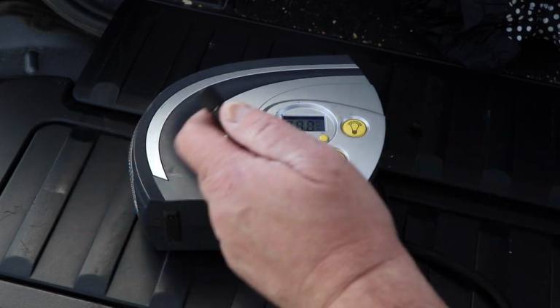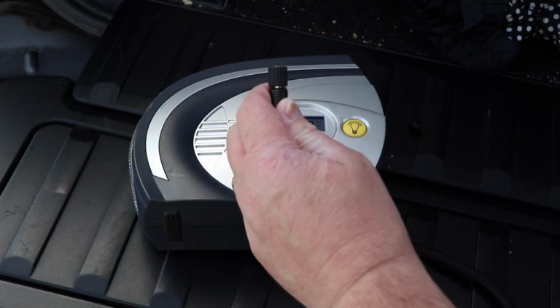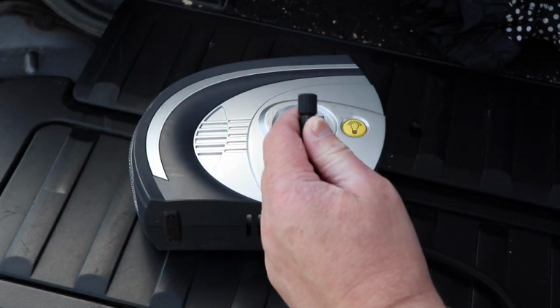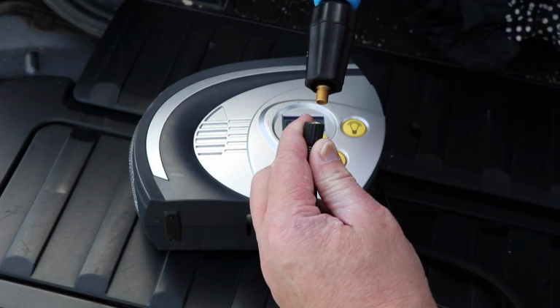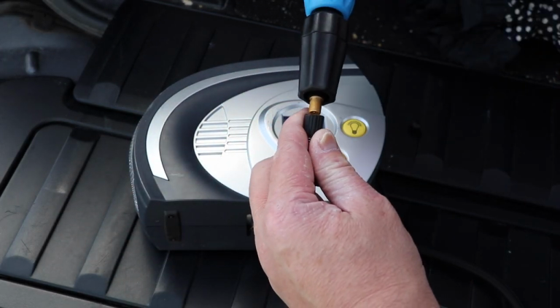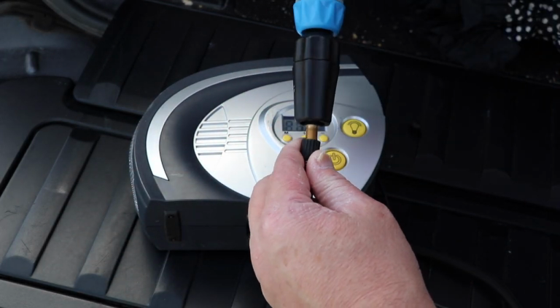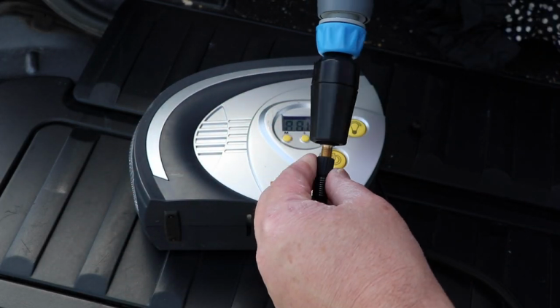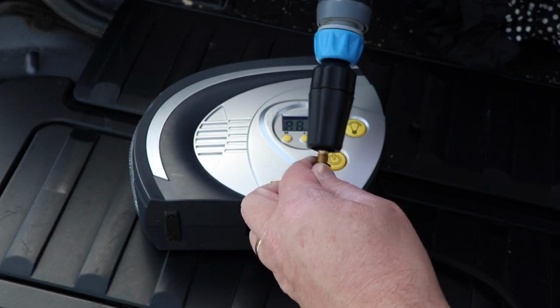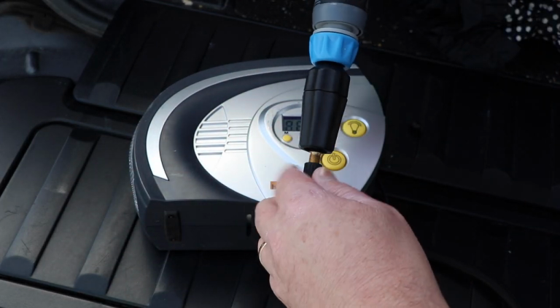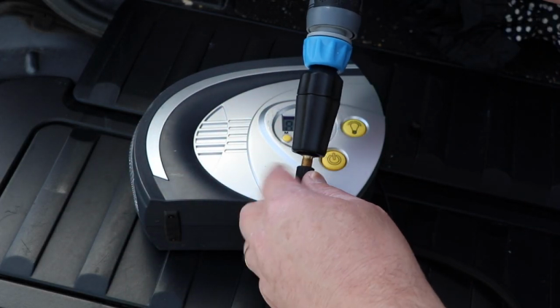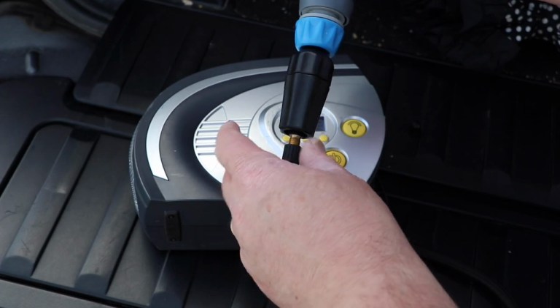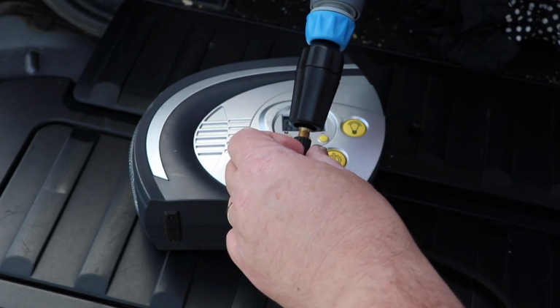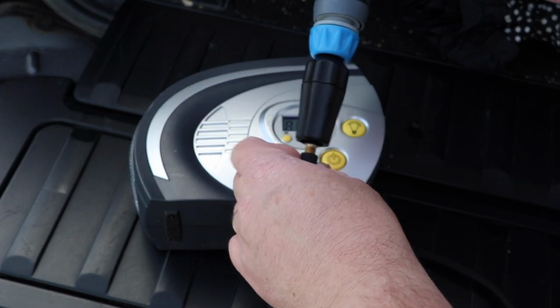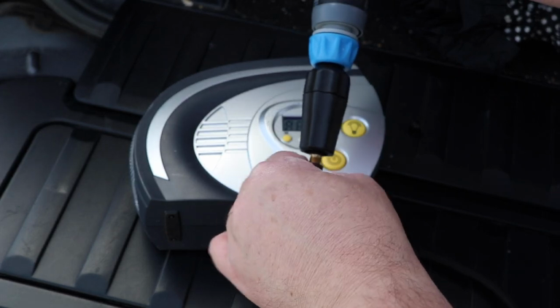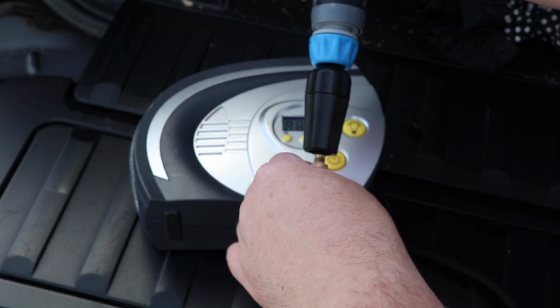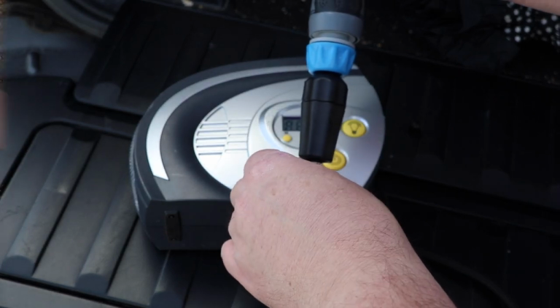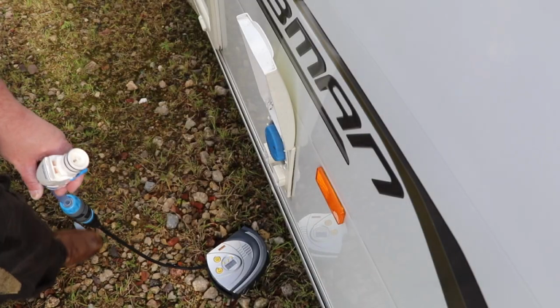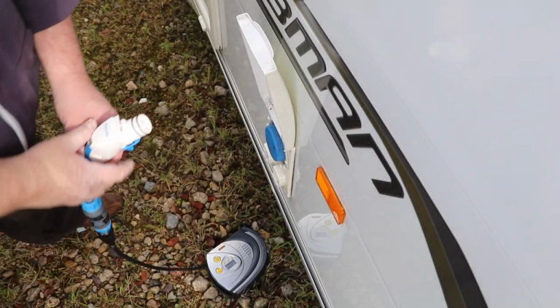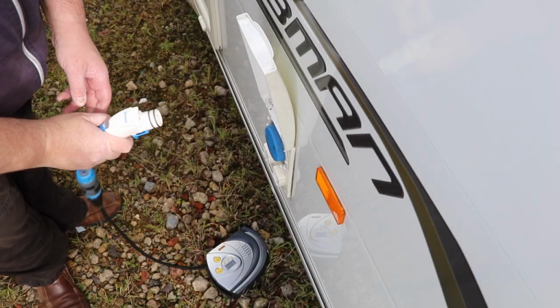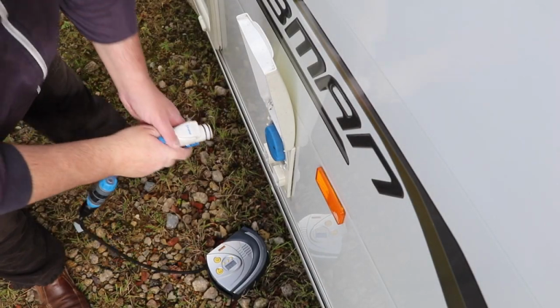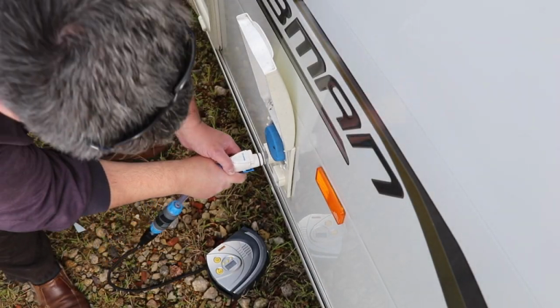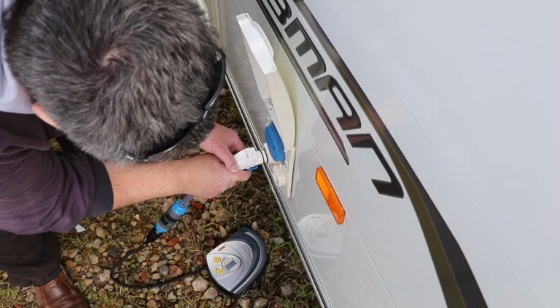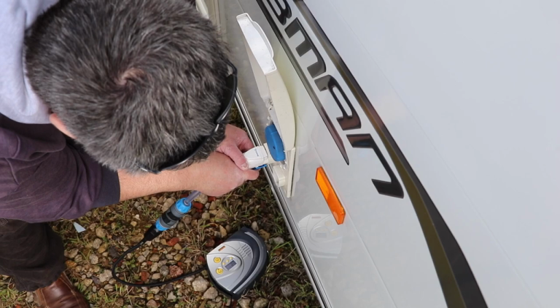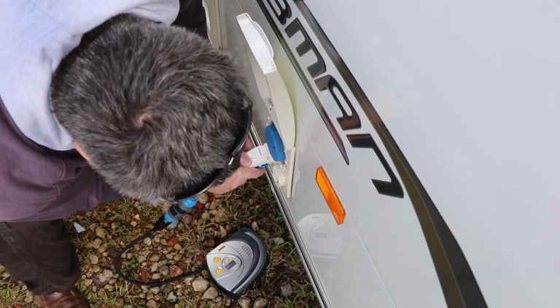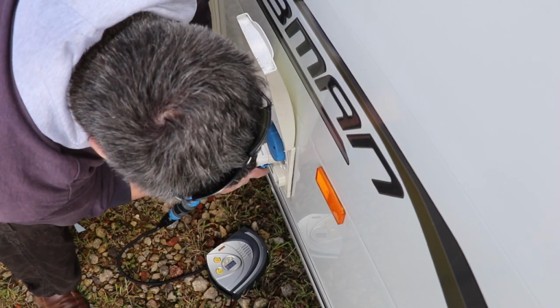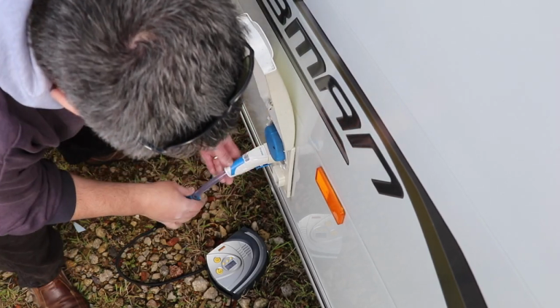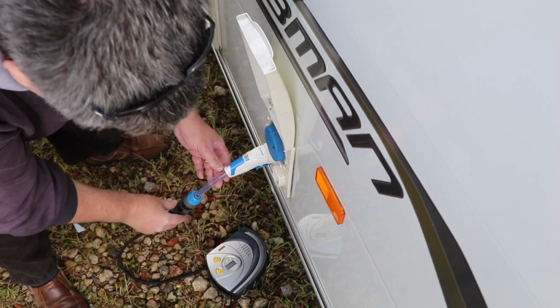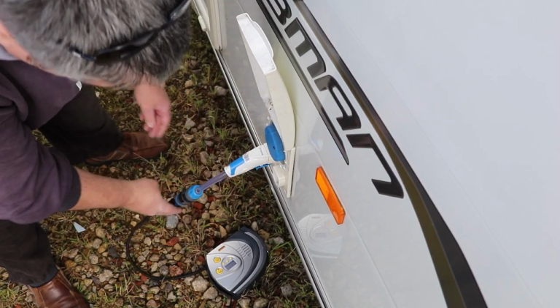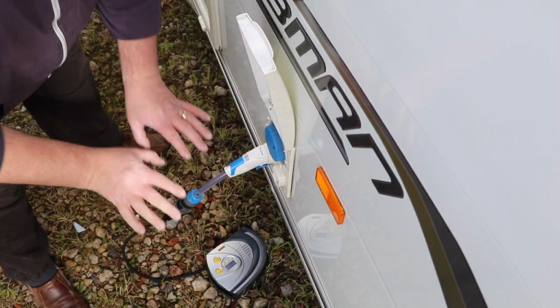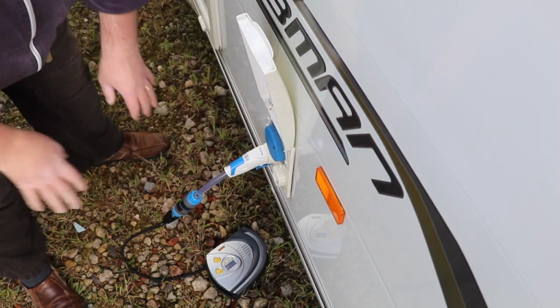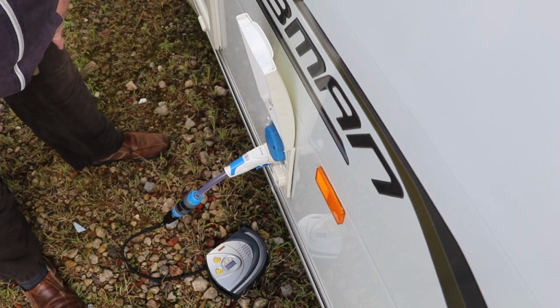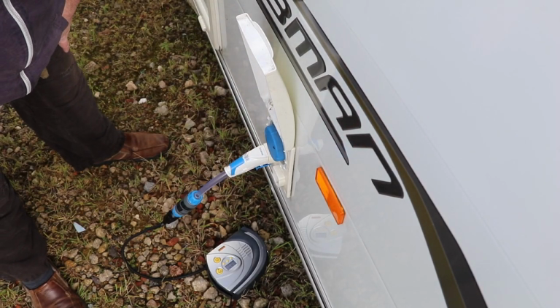I'm just going to fix this onto the end of the Flow device and push that in there like so. Now I'm not going to start anything just yet — we need to nip inside now and close all the taps.